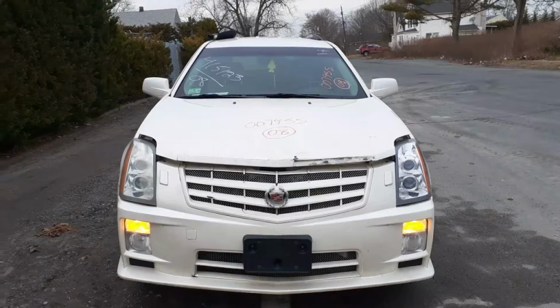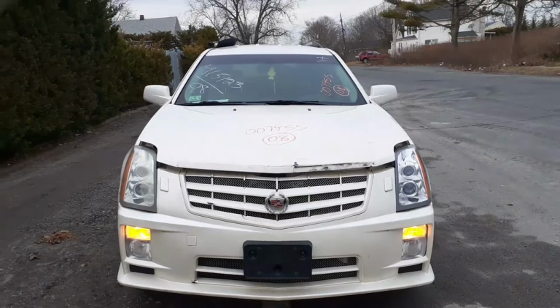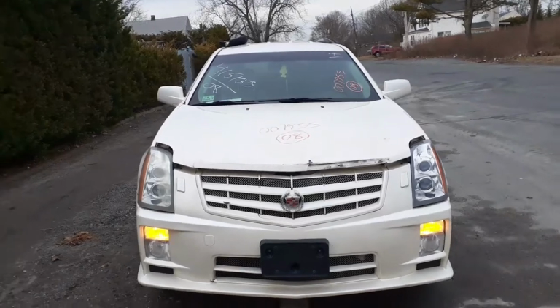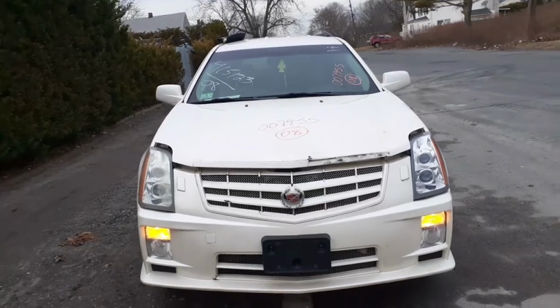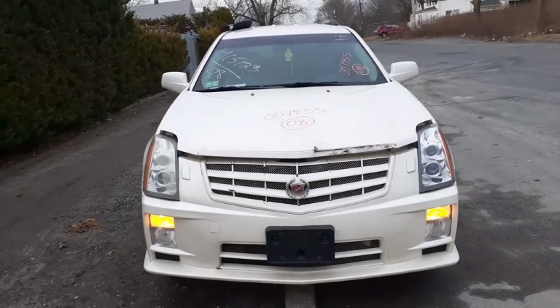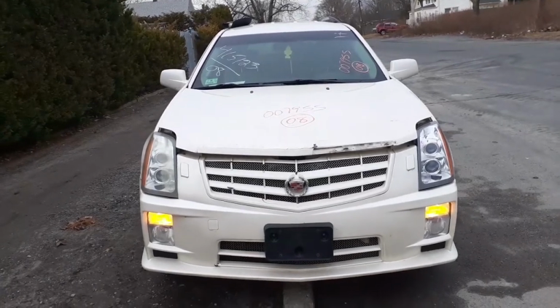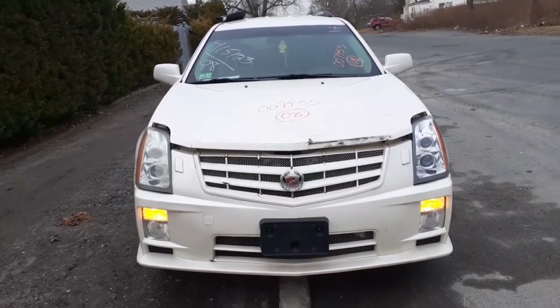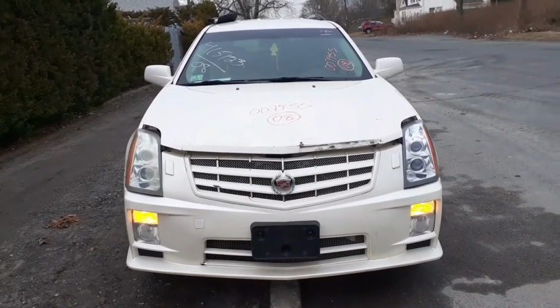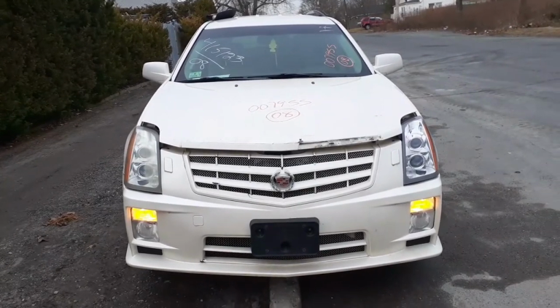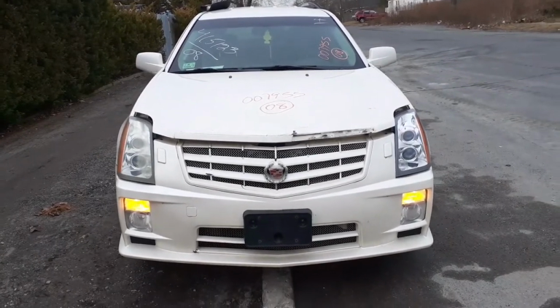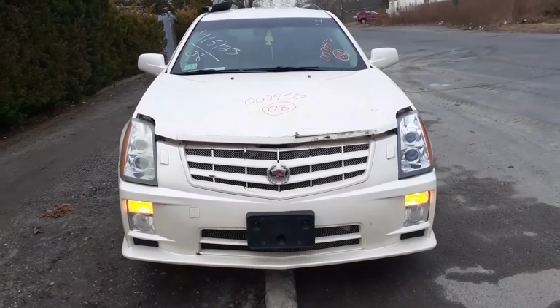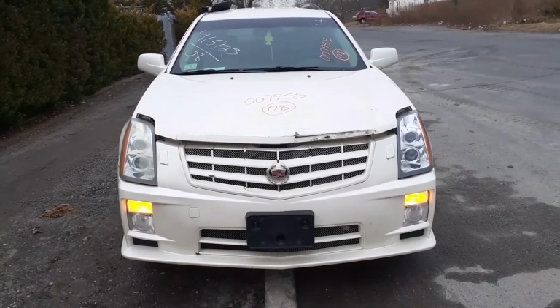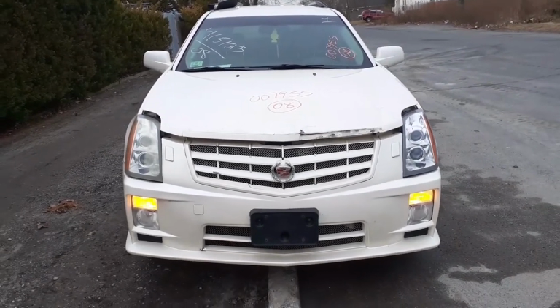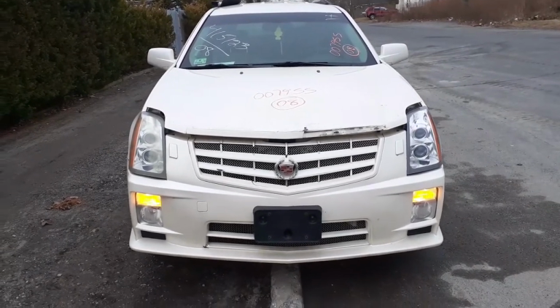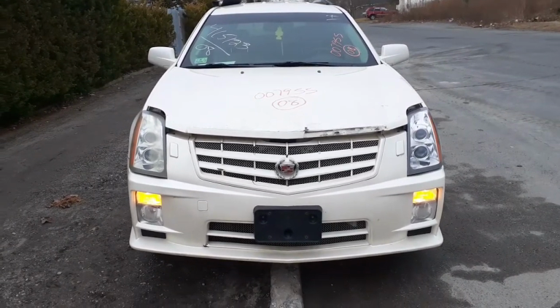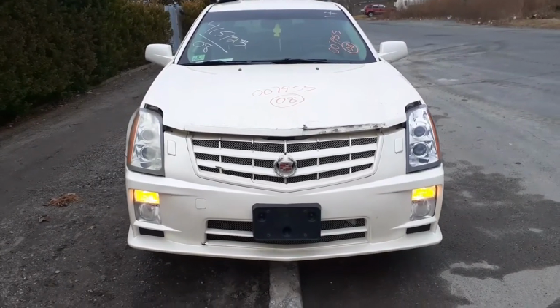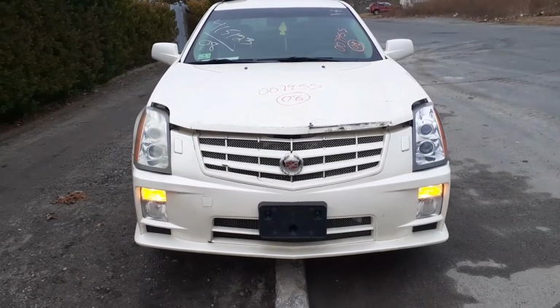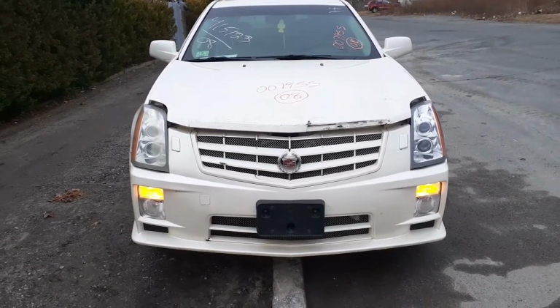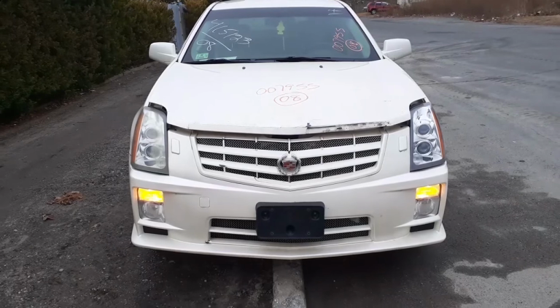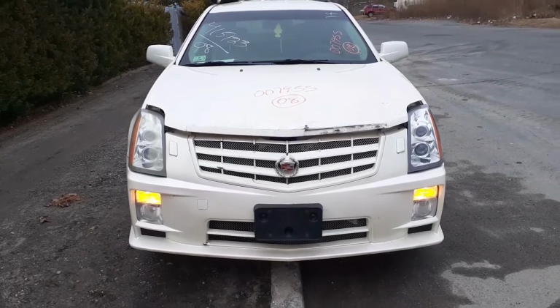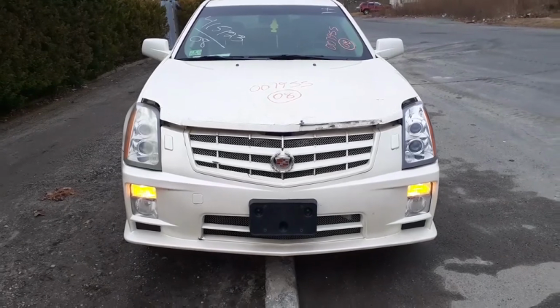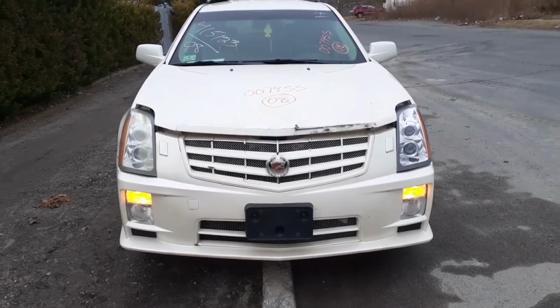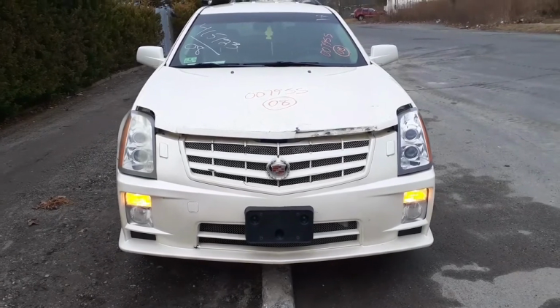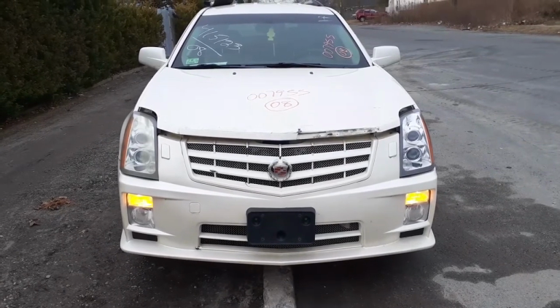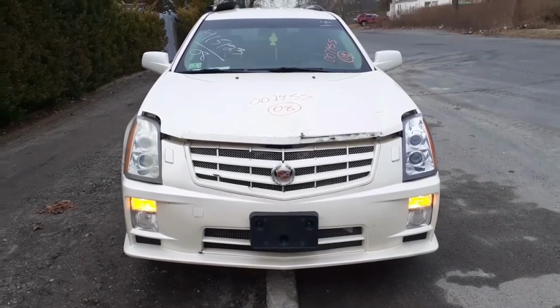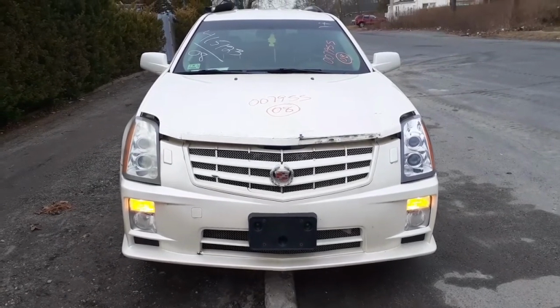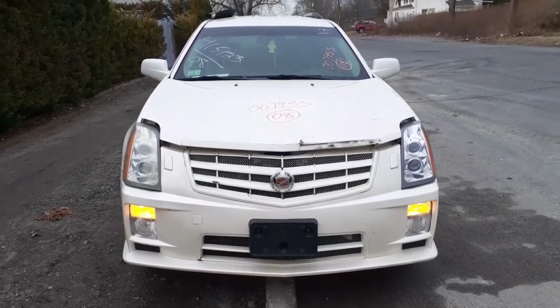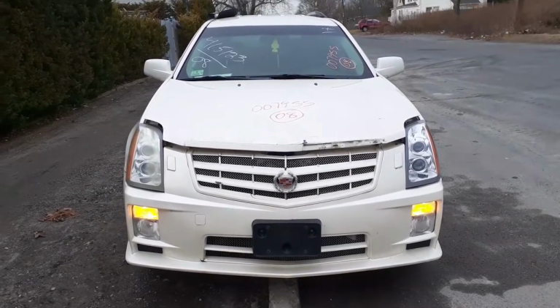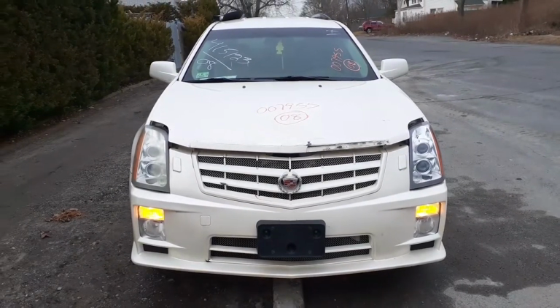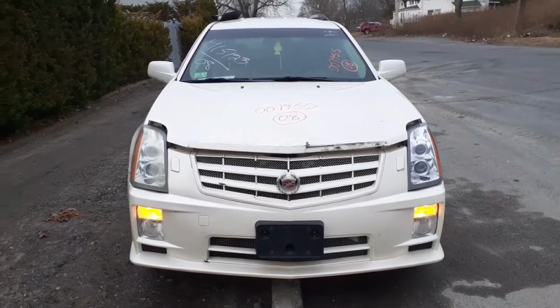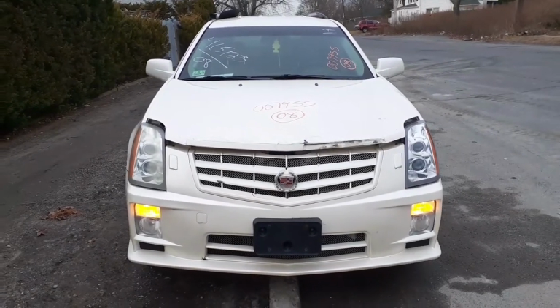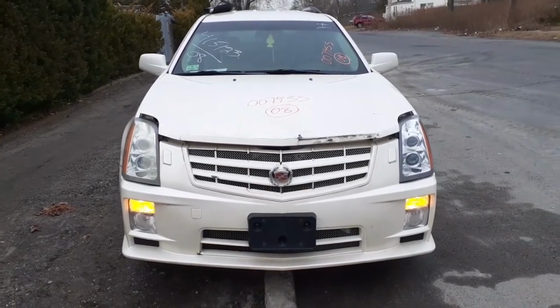Okay, newest addition to the fleet — 2008 Cadillac SRX, rear-wheel drive, stock number 7955.